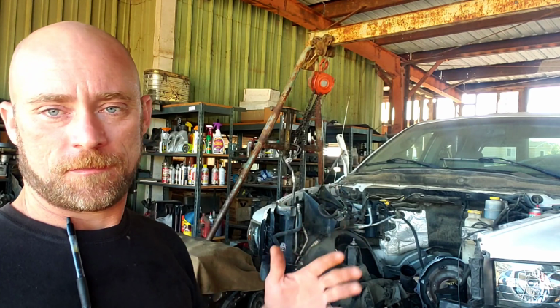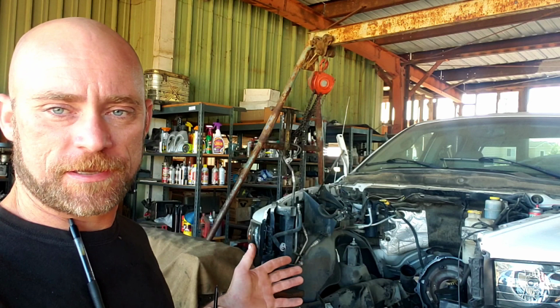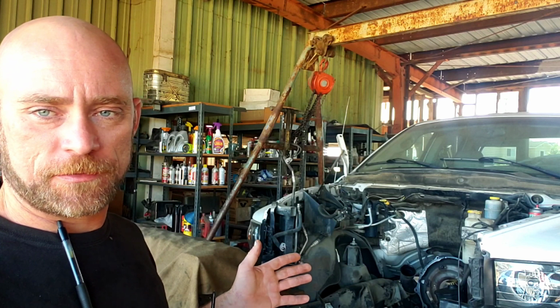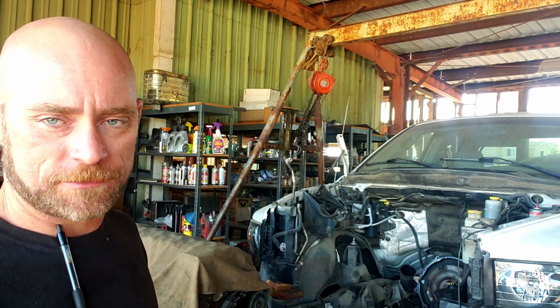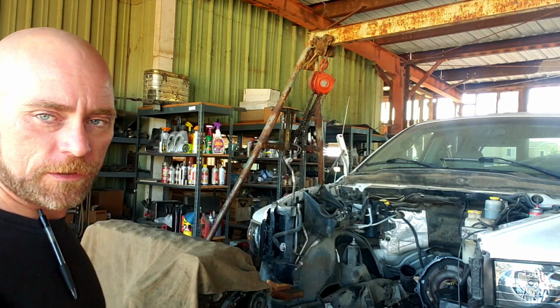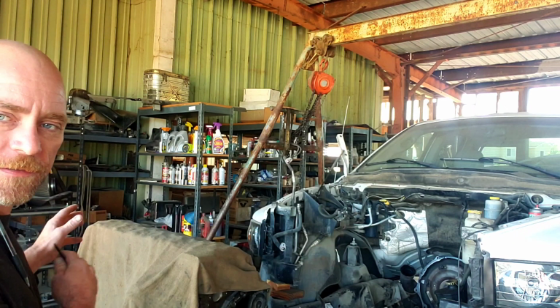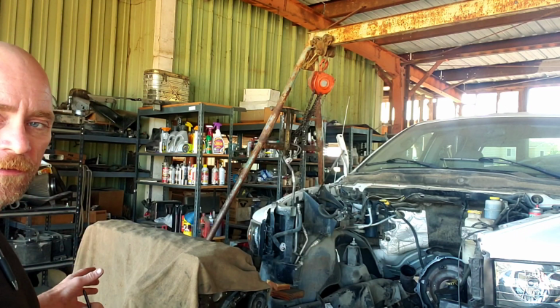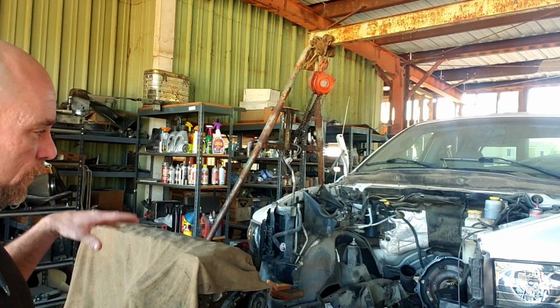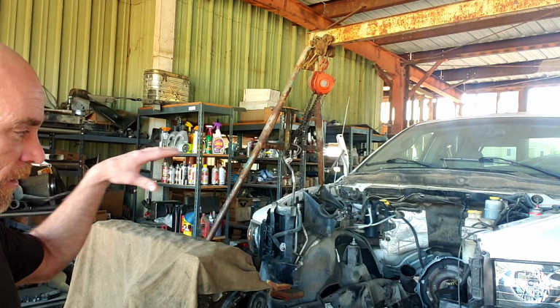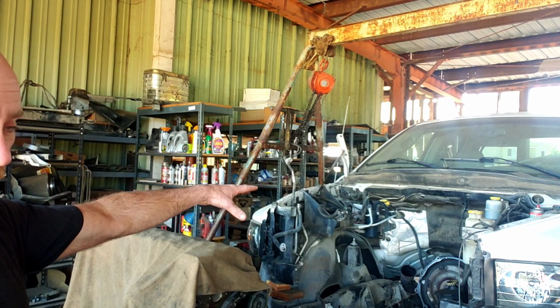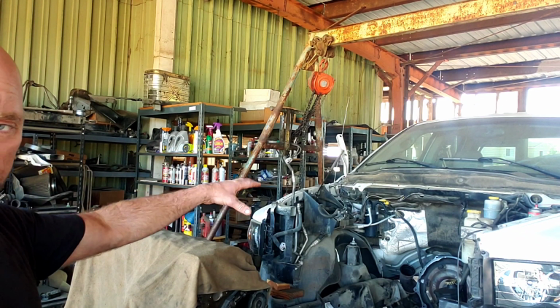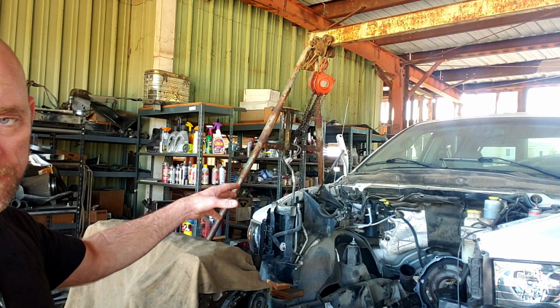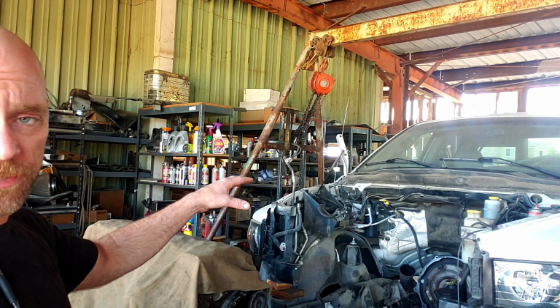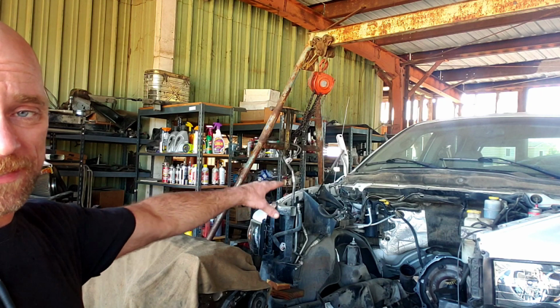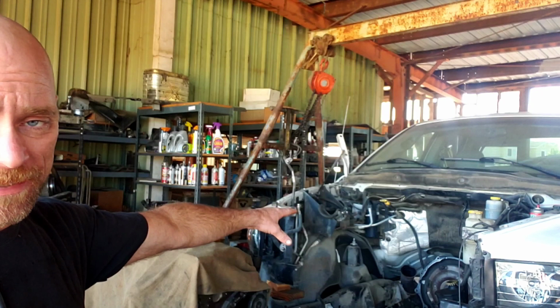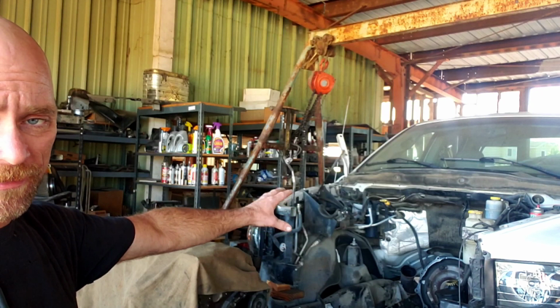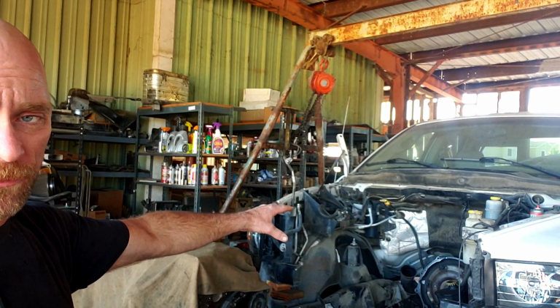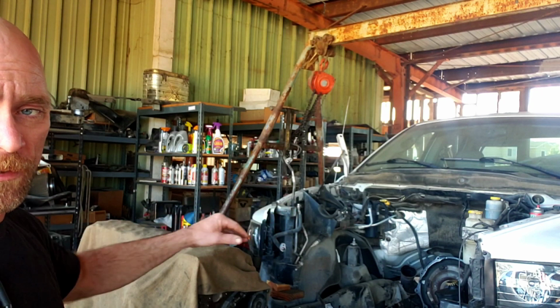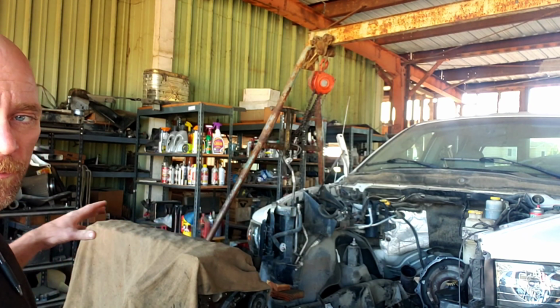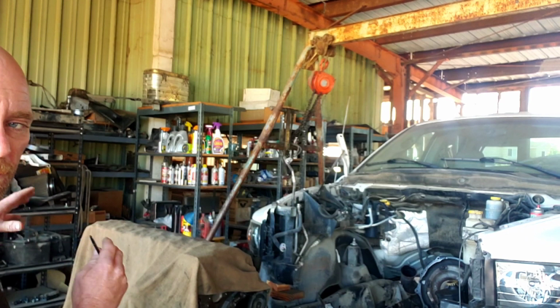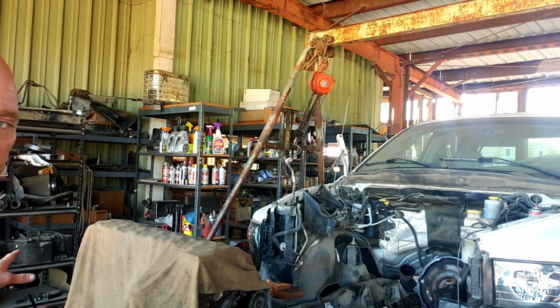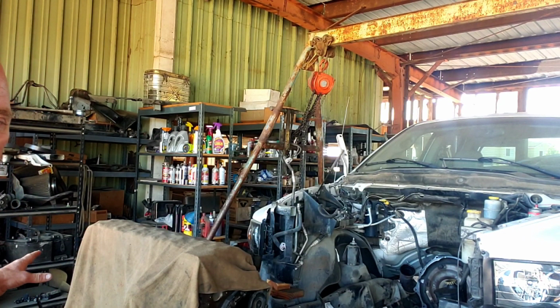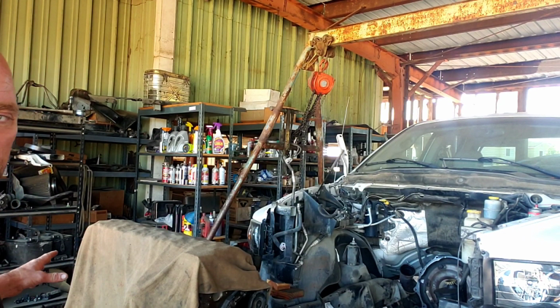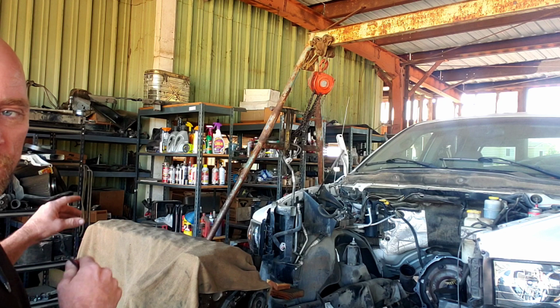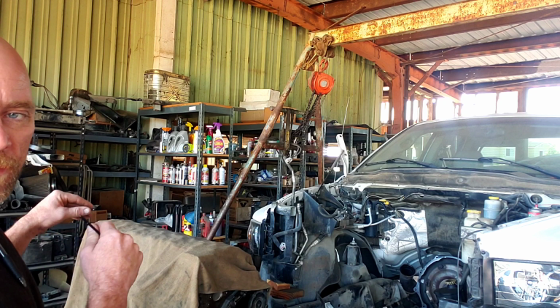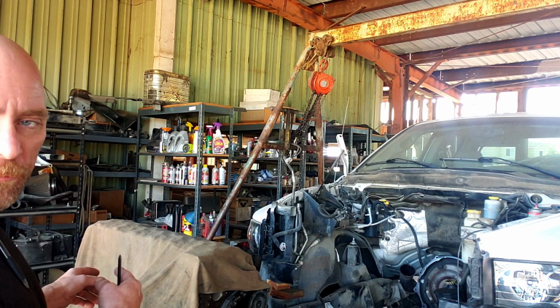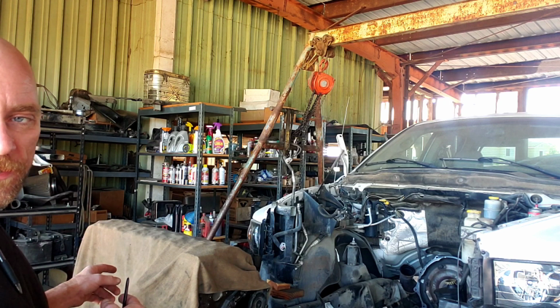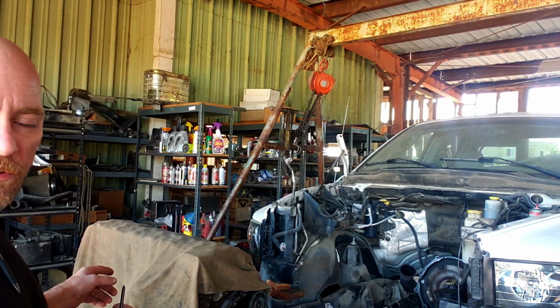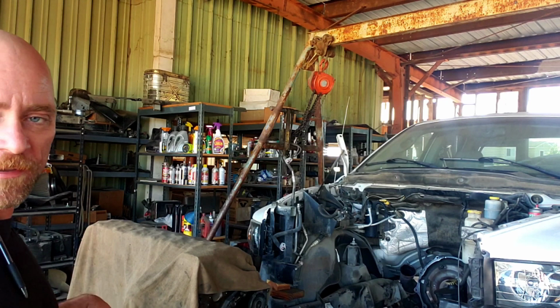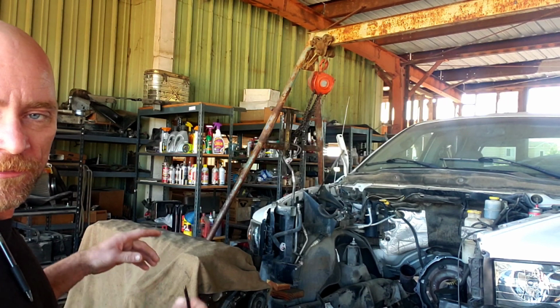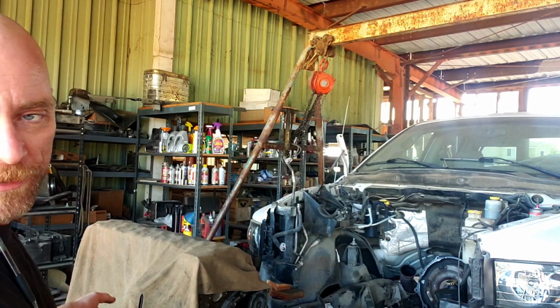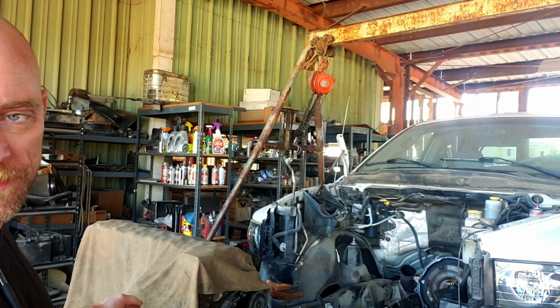I'm going to show you guys how I put the injectors in. We're going to do it on the stand. You can change or replace the injectors in the vehicle, but it's a lot easier for me to show you how to put these injectors in properly right here on the stand.